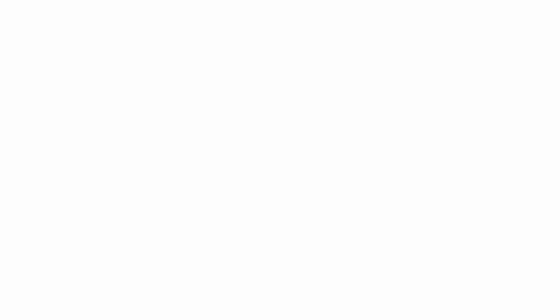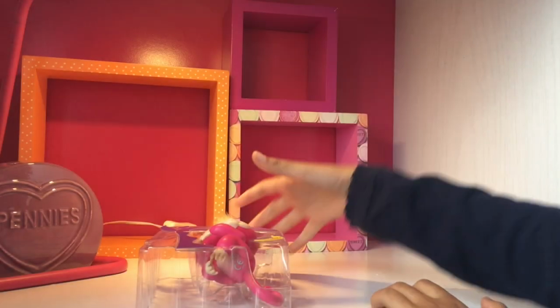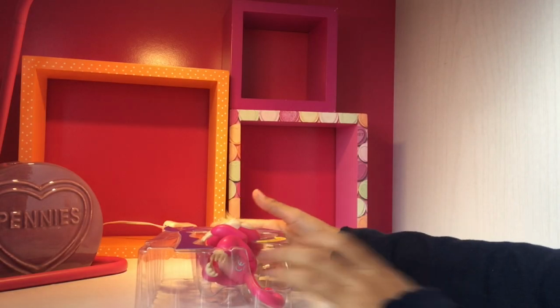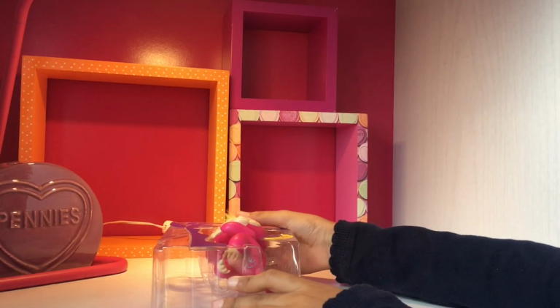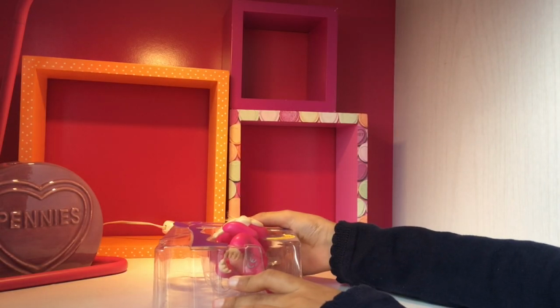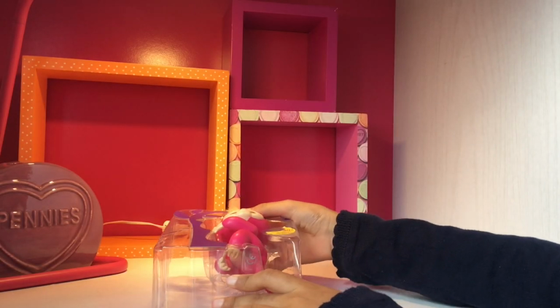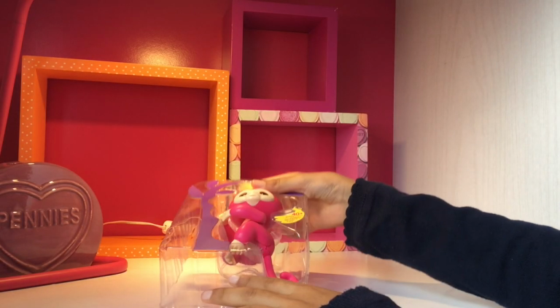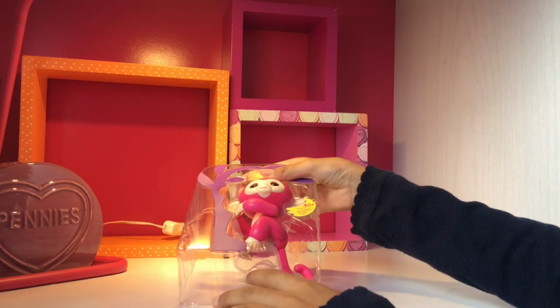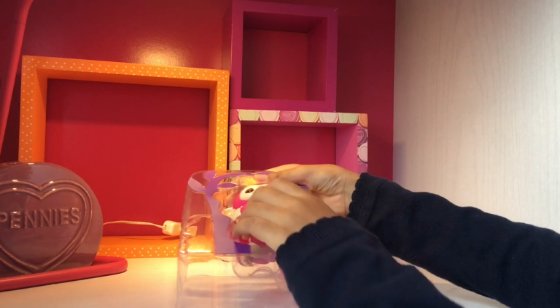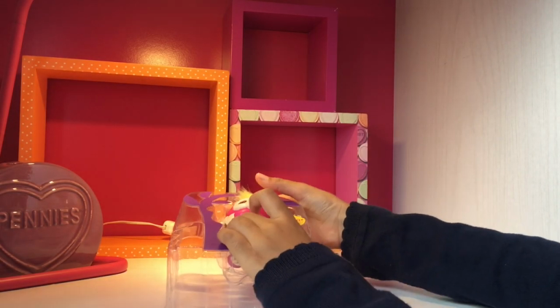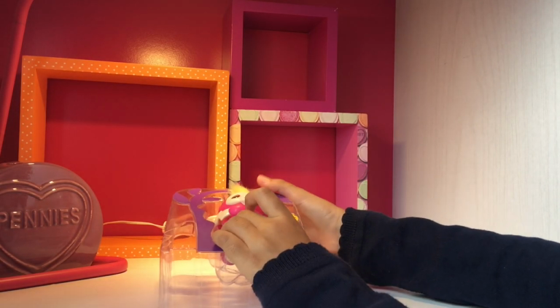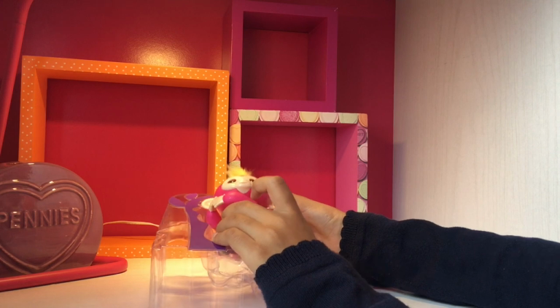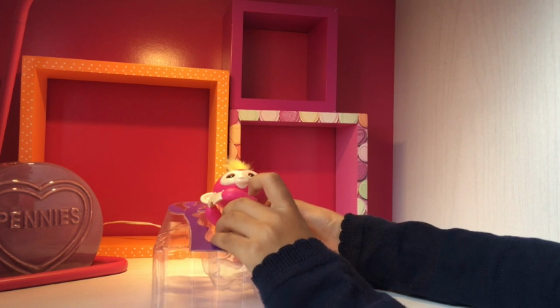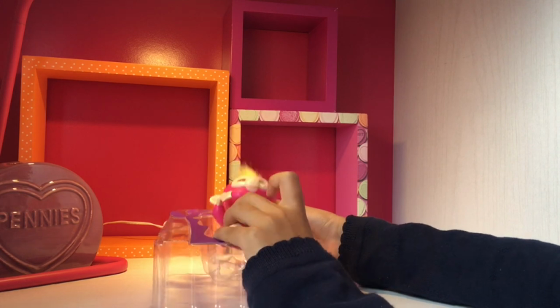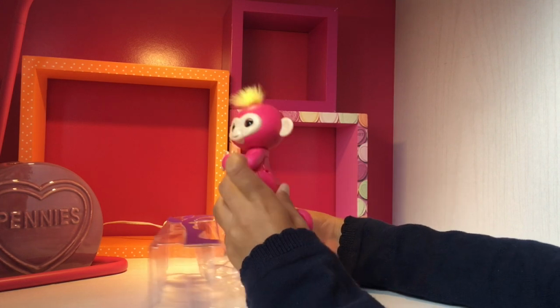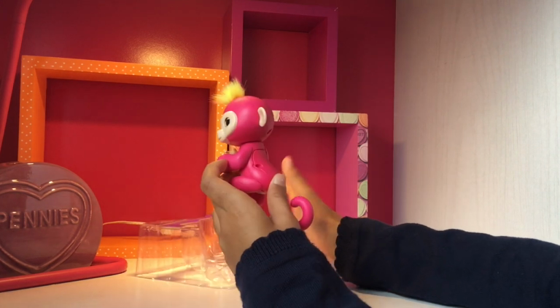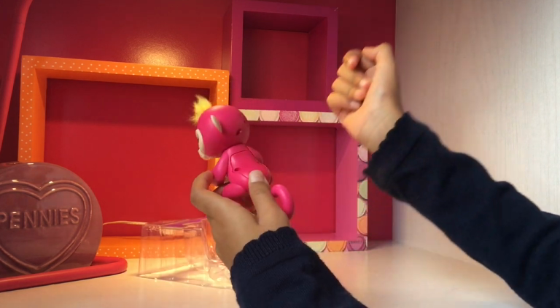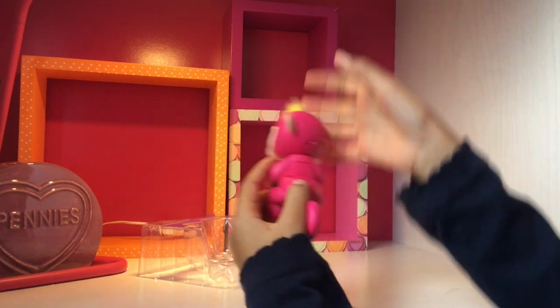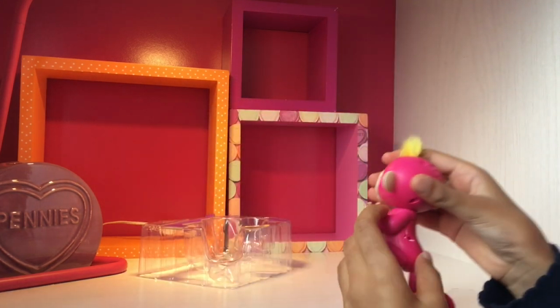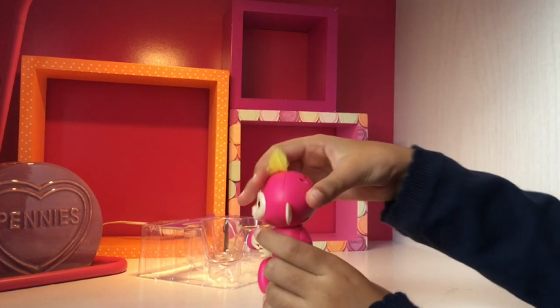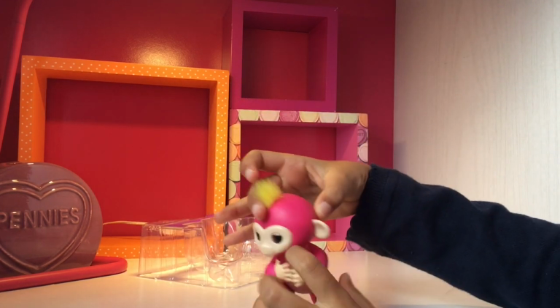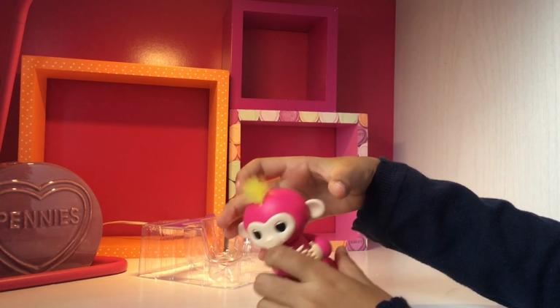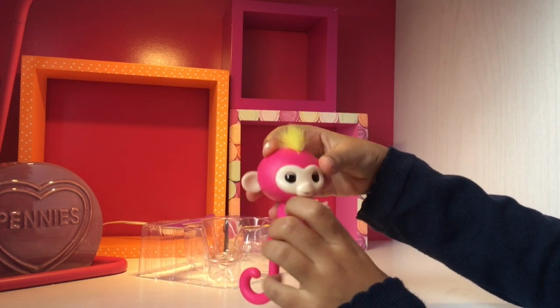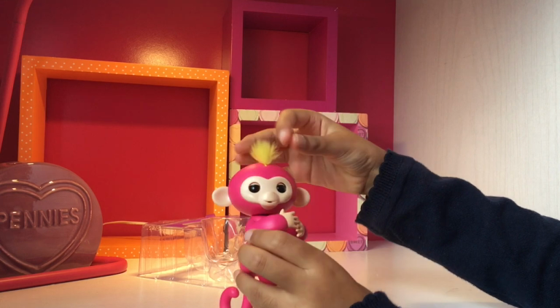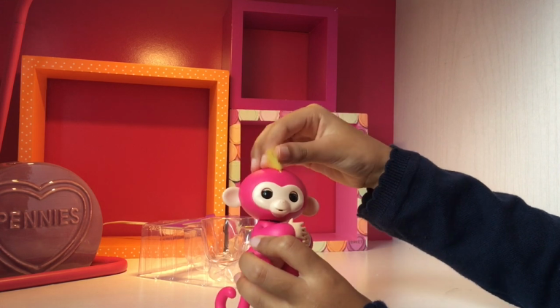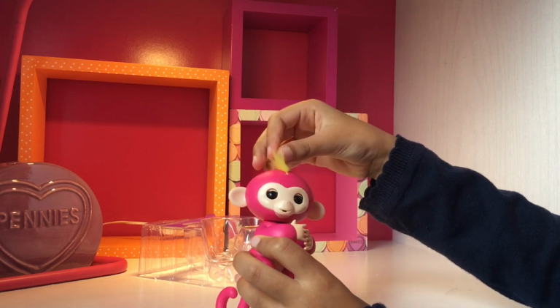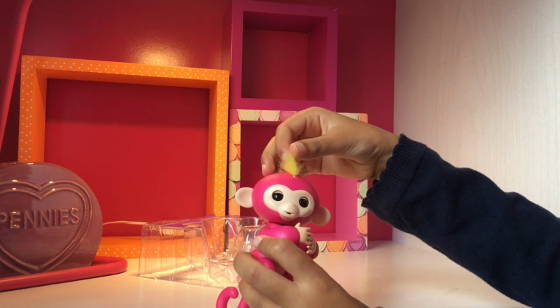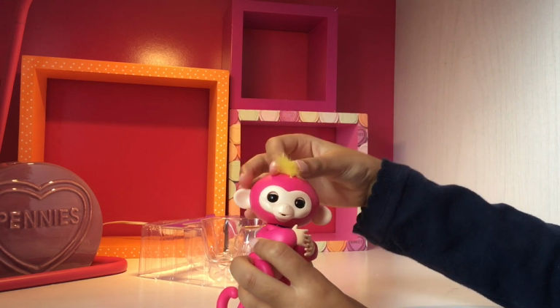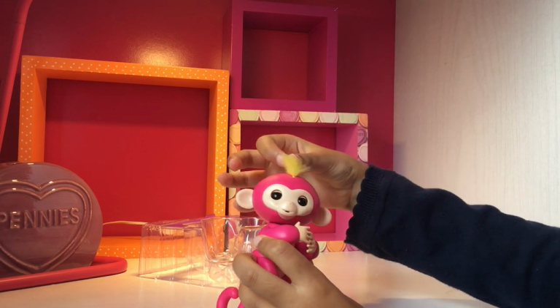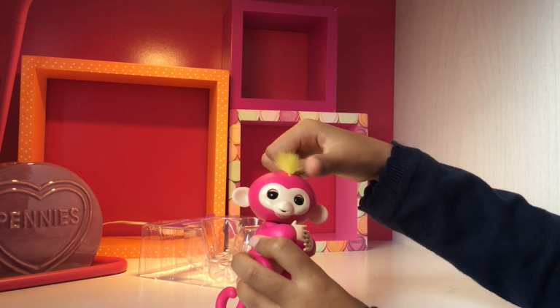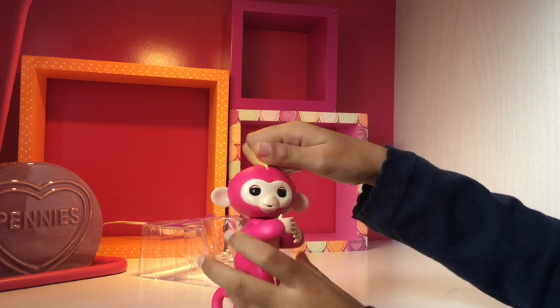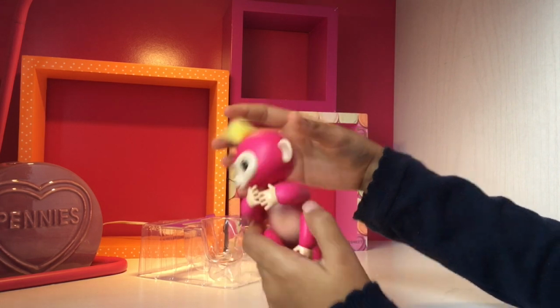Okay guys, since the unboxing is nearly over, we can just take the monkey out. Okay, so here's the monkey. She's so cute. I wish you could feel this though — it's so fluffy.